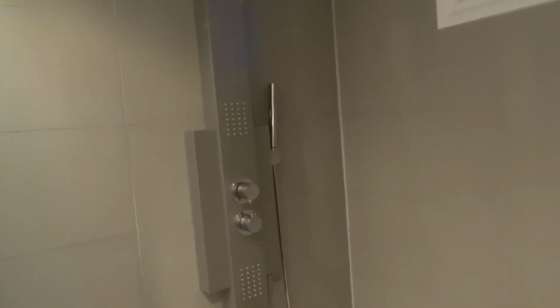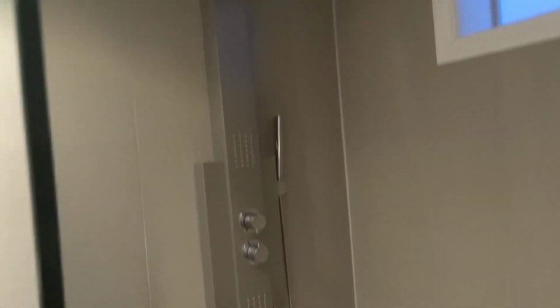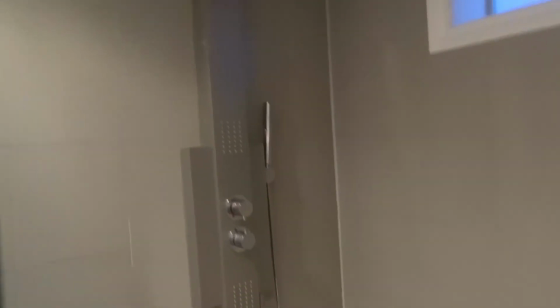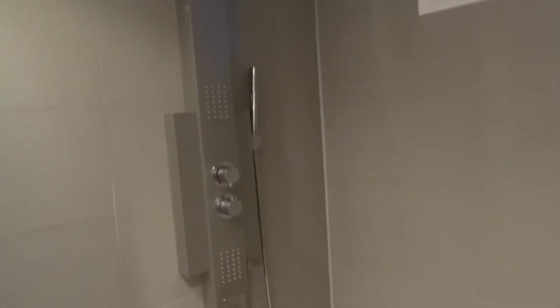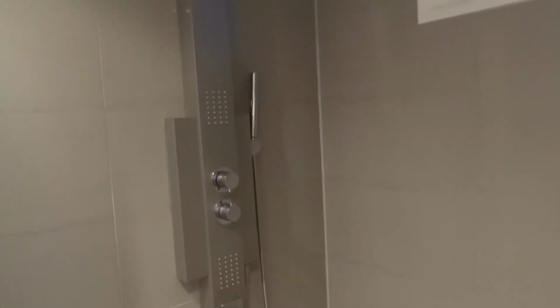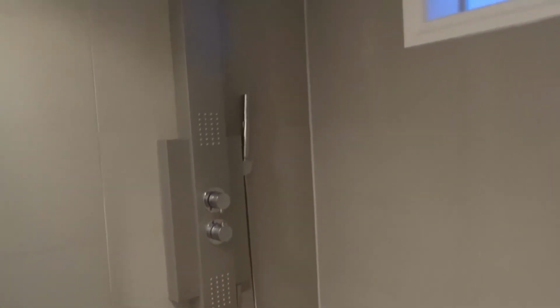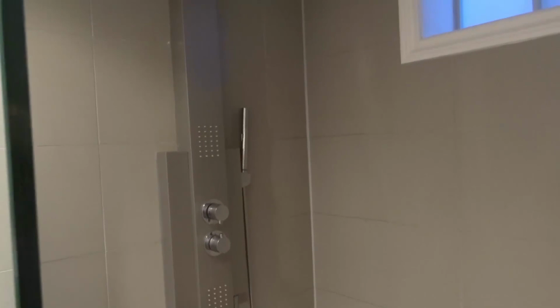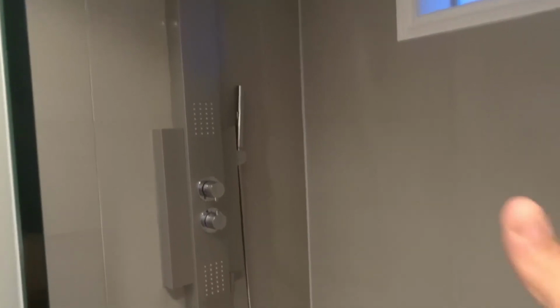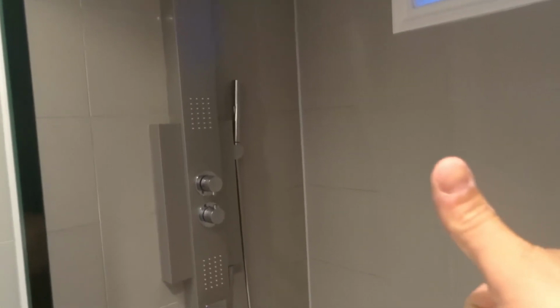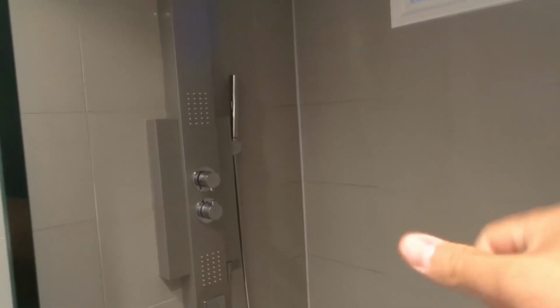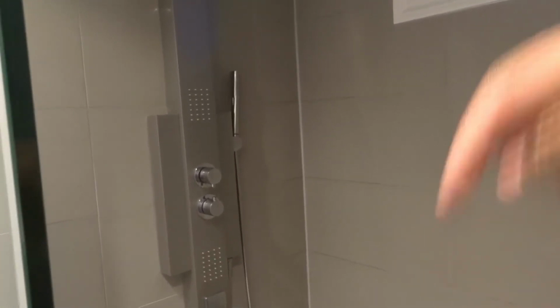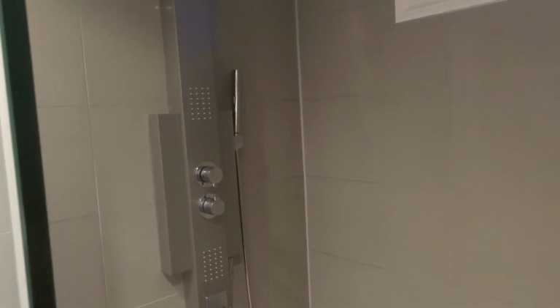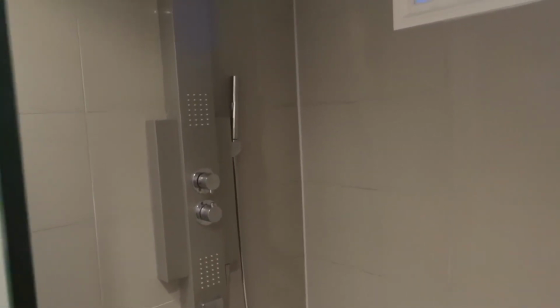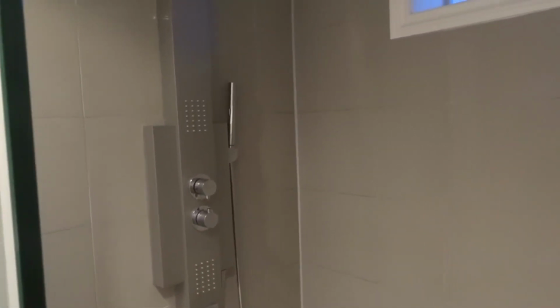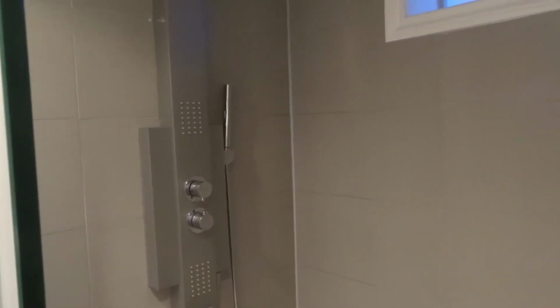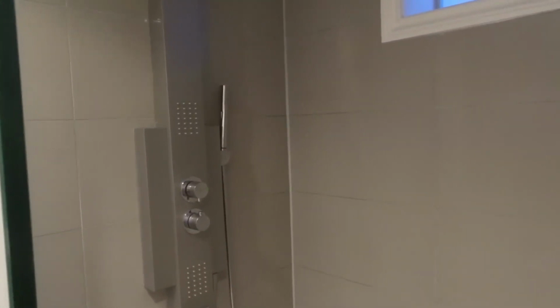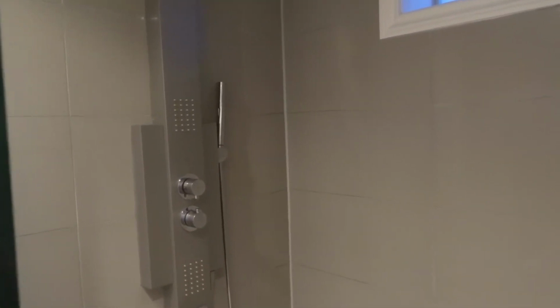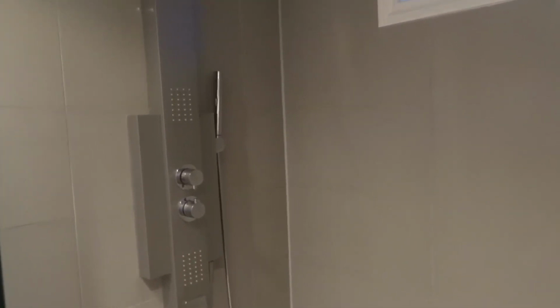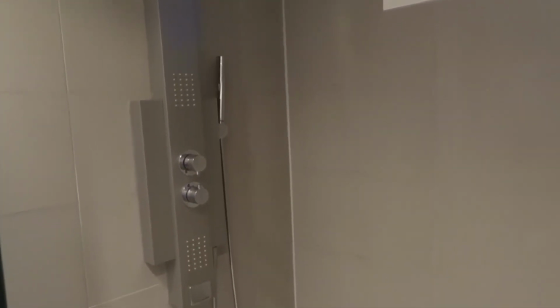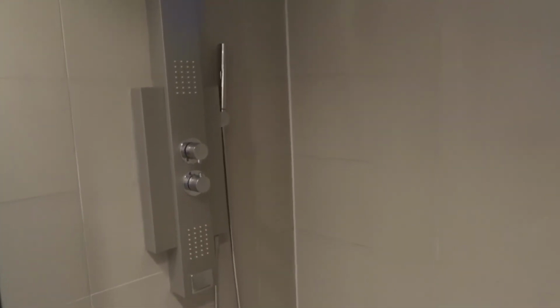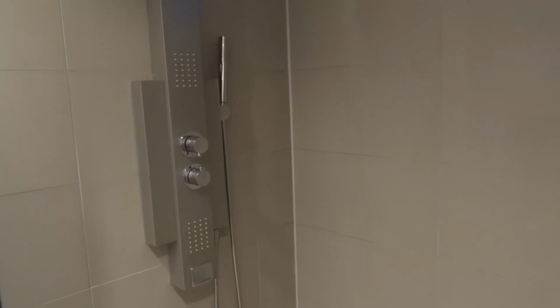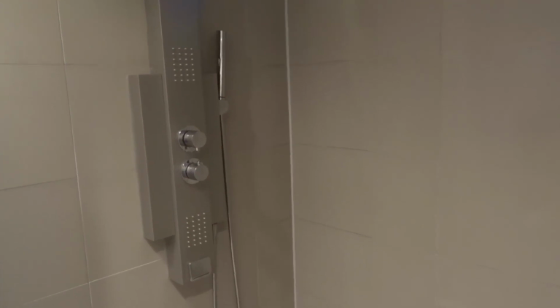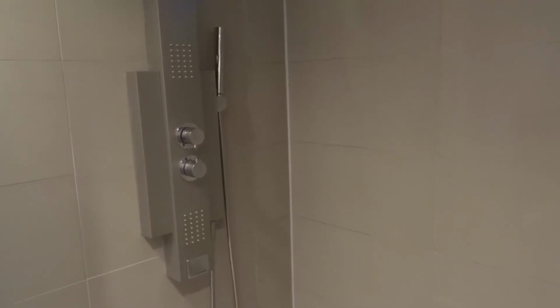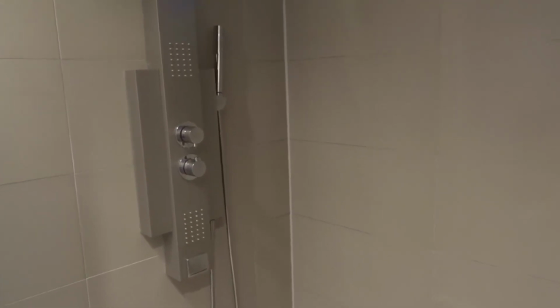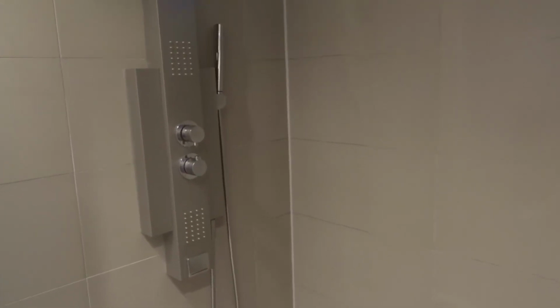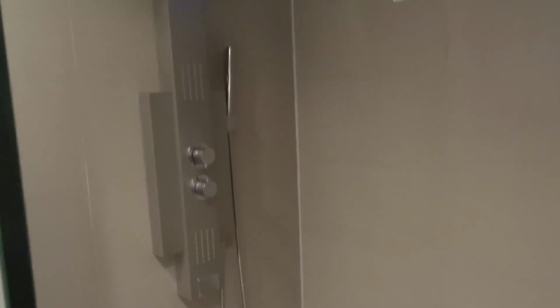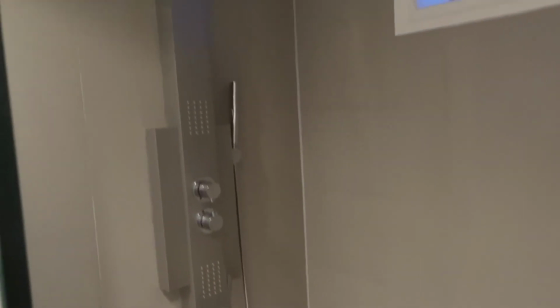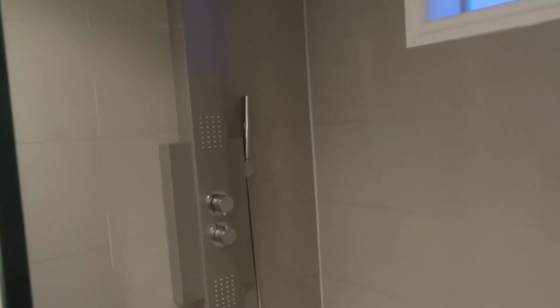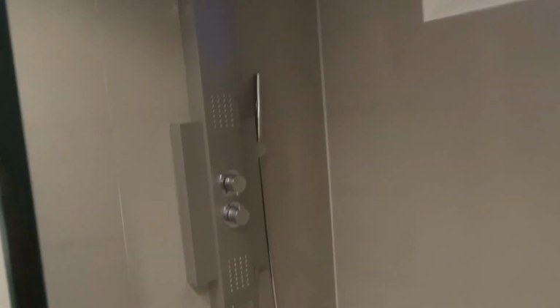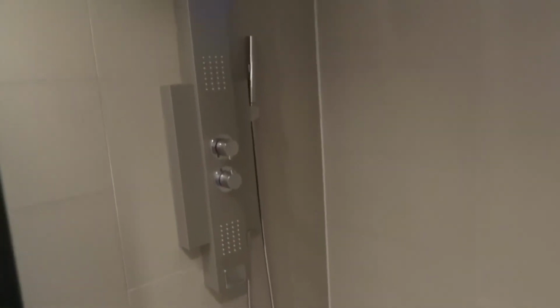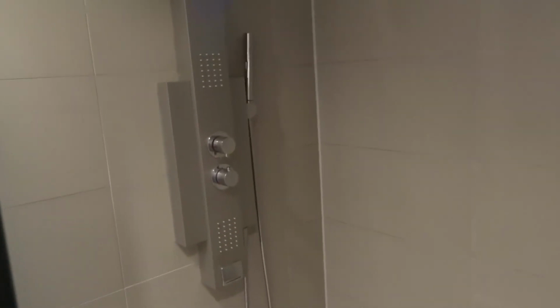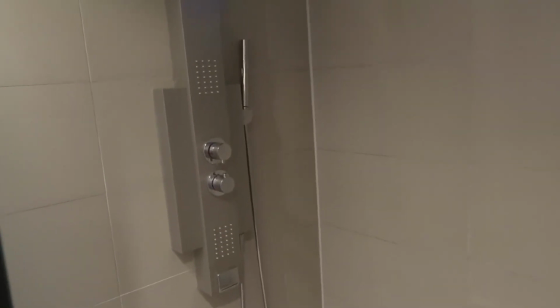I really hope you've enjoyed this little video review of this Feister shower panel. If you like this video please be sure to give it a thumbs up, let me know what you think in the comments below, and of course be sure to subscribe for more great videos just like this one. Thanks for watching.